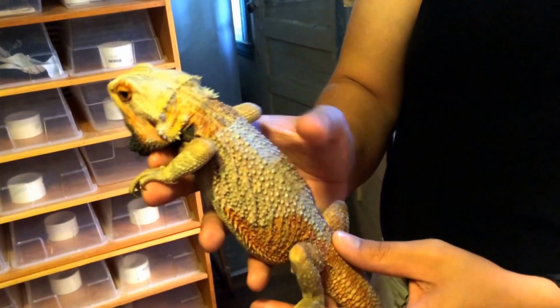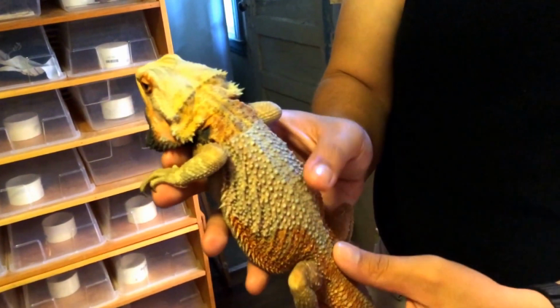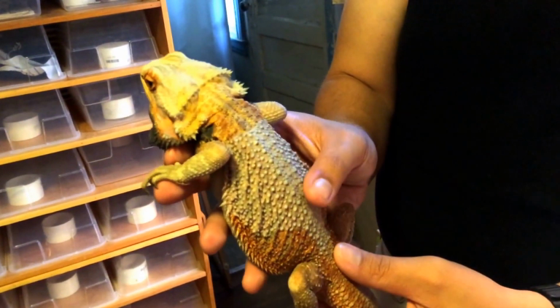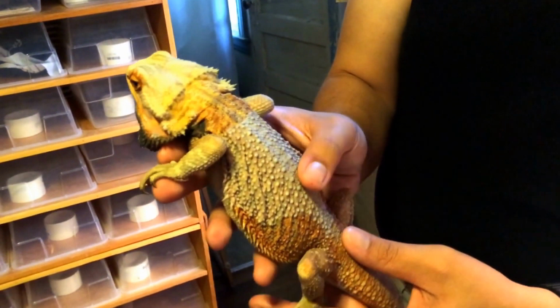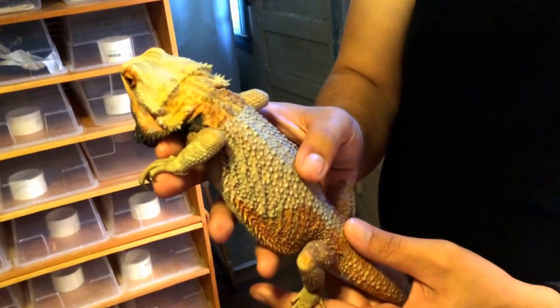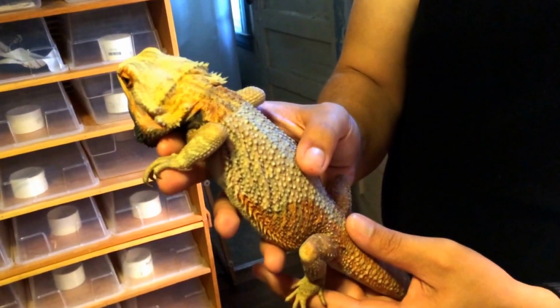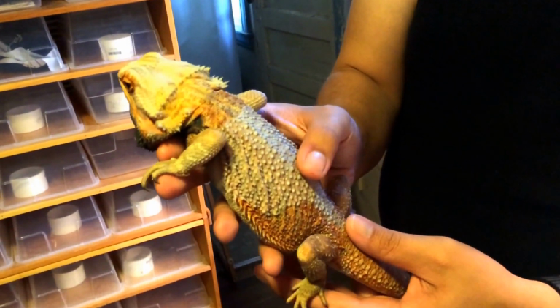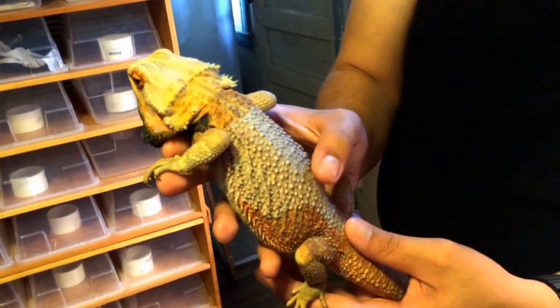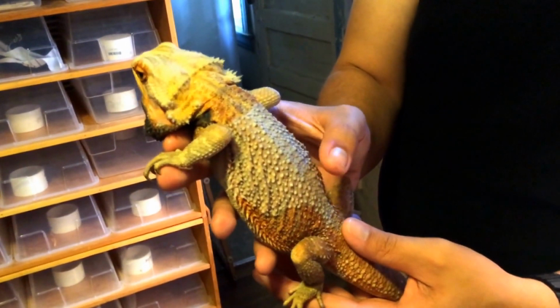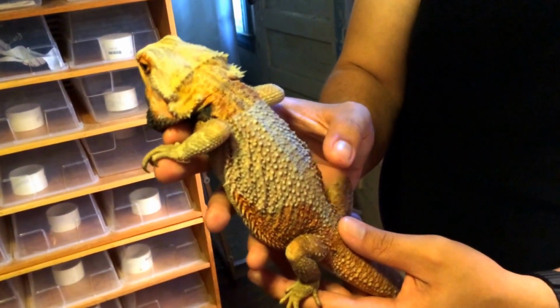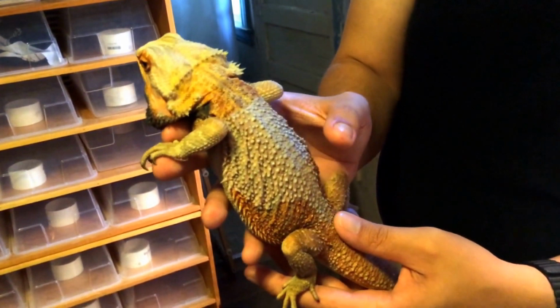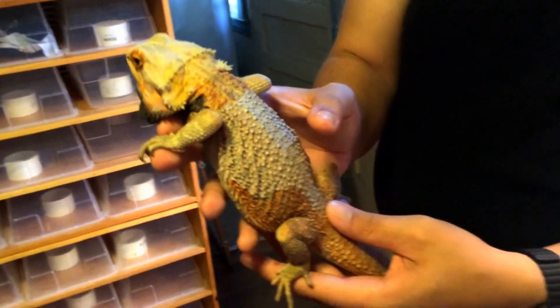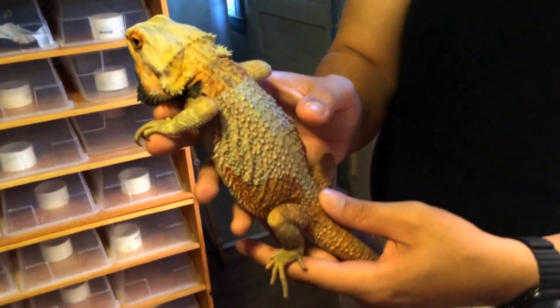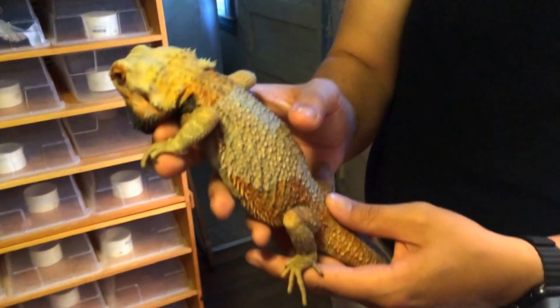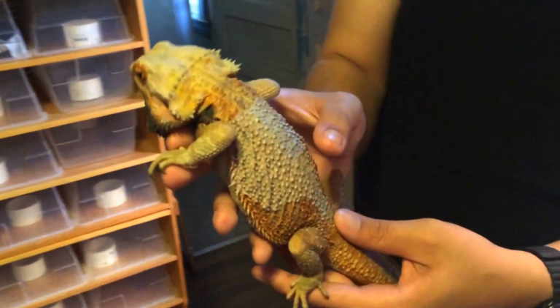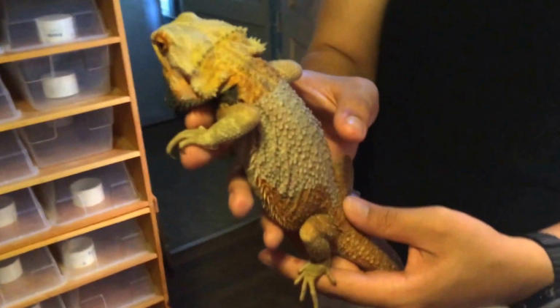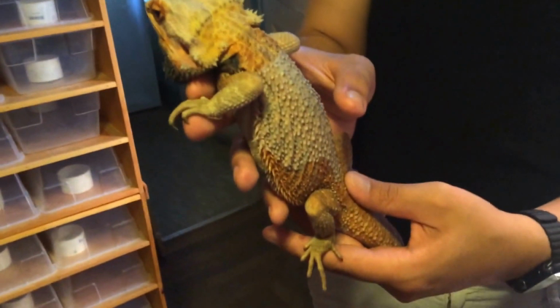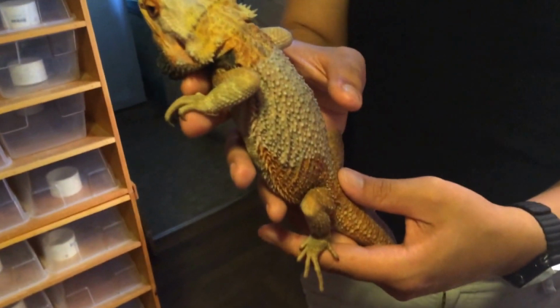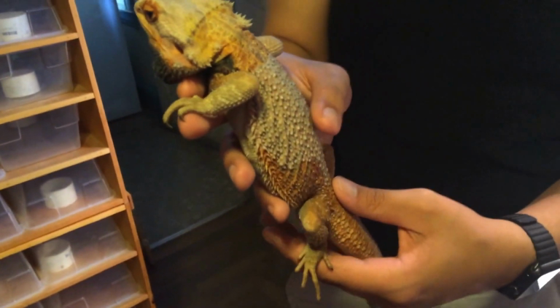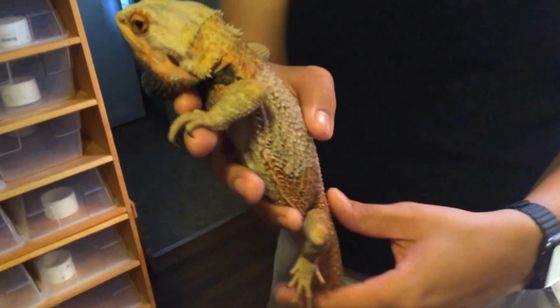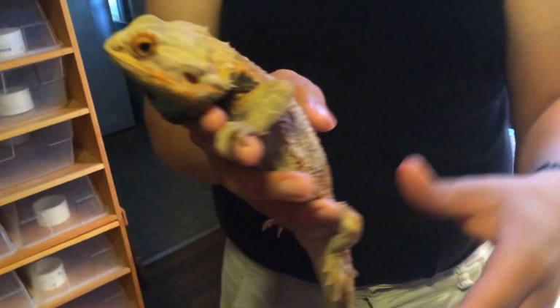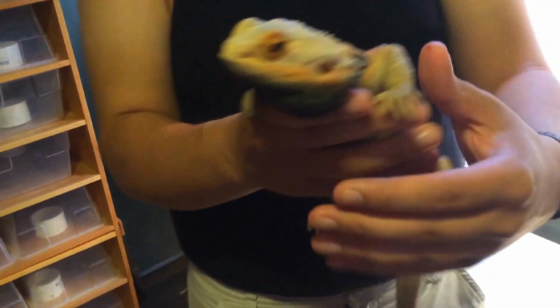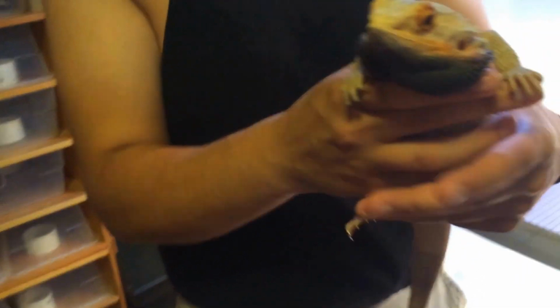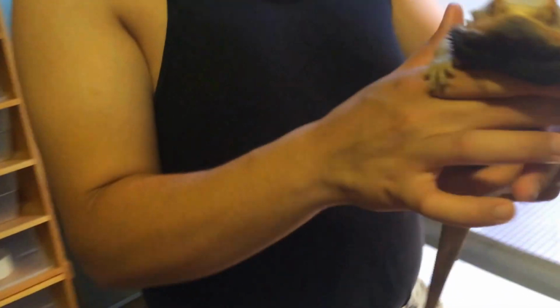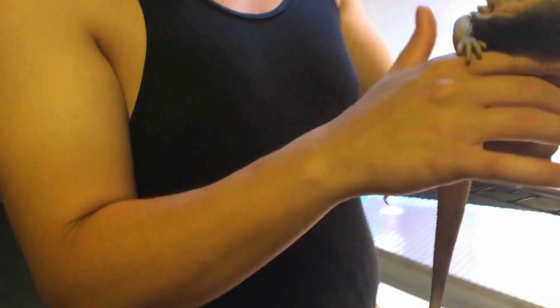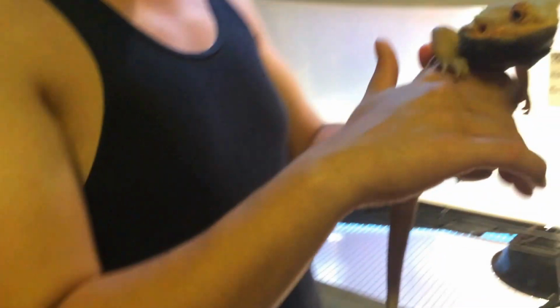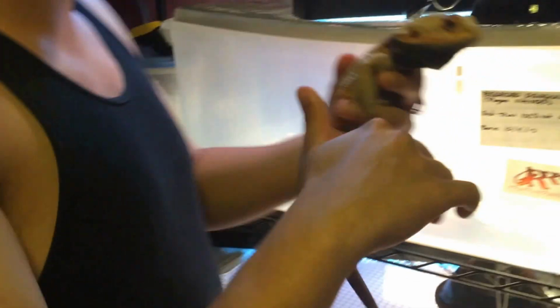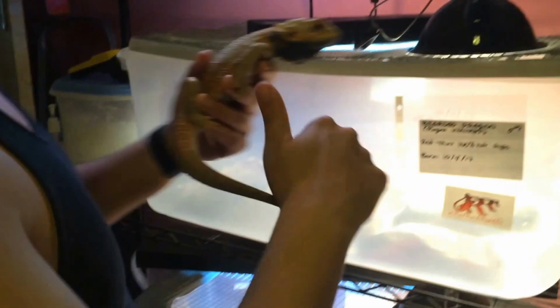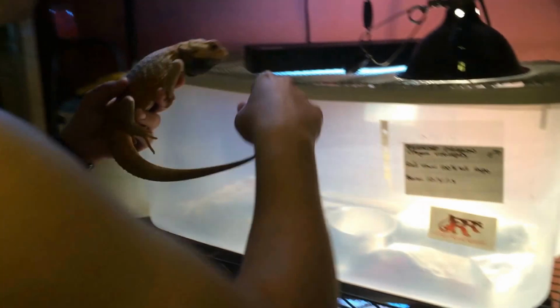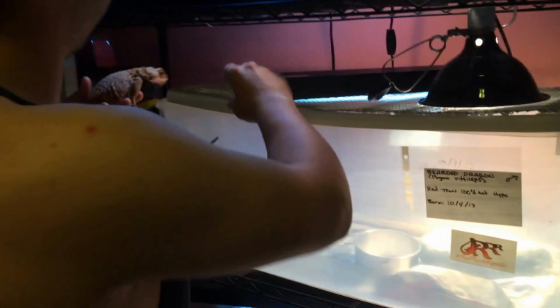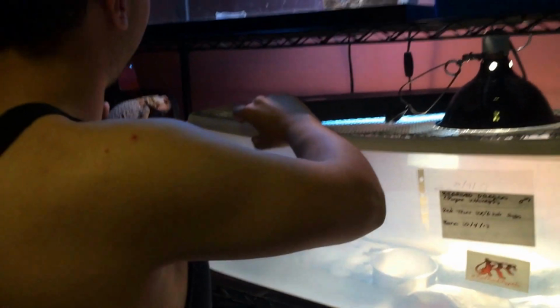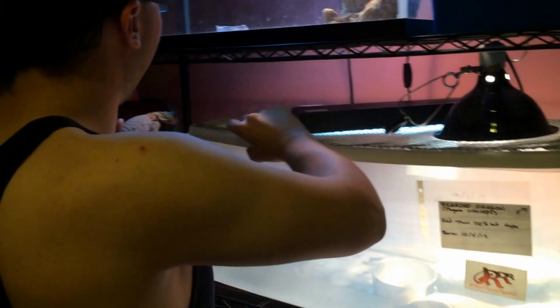He was a jerk. He went through like a terrible twos stage when he was about a year and a half old — absolutely miserable. But he's much better now.